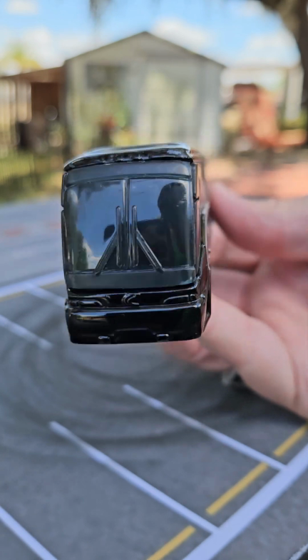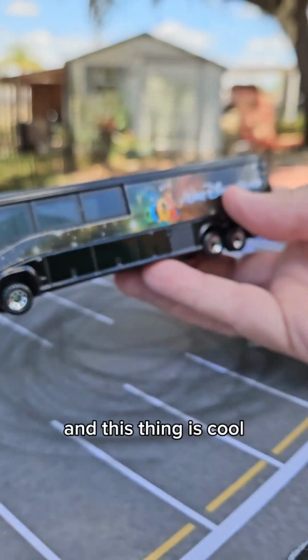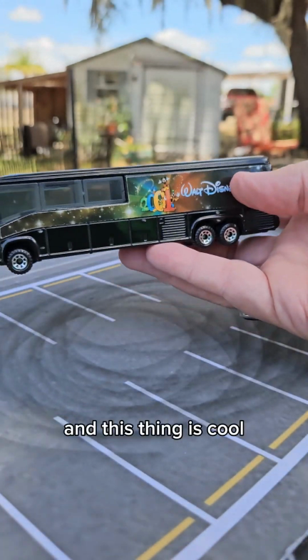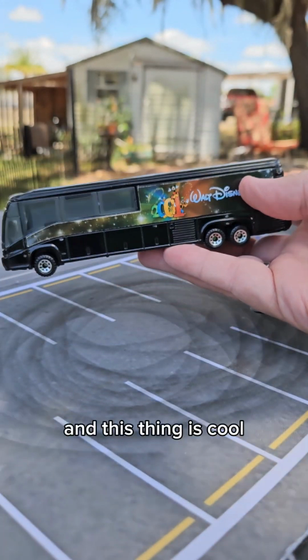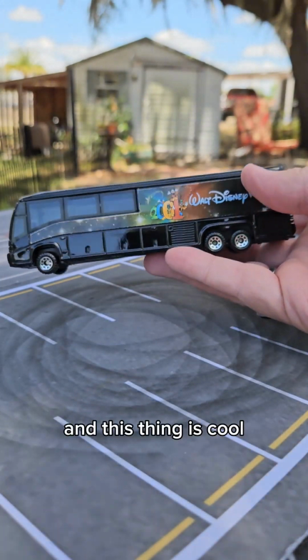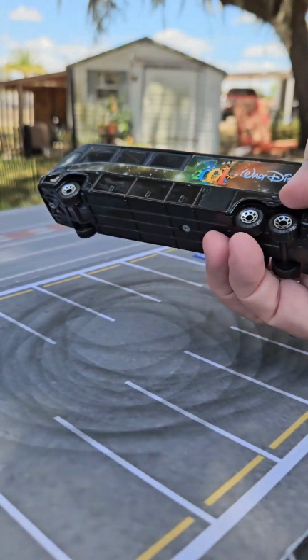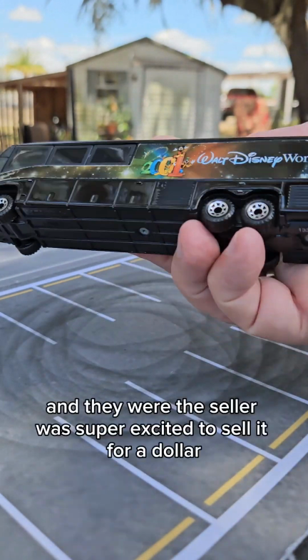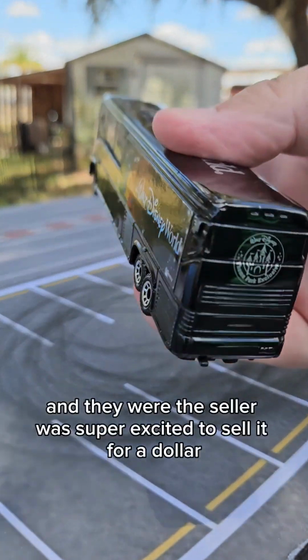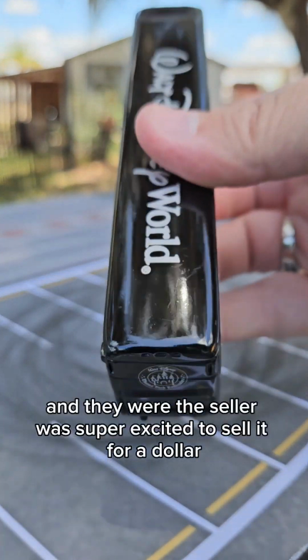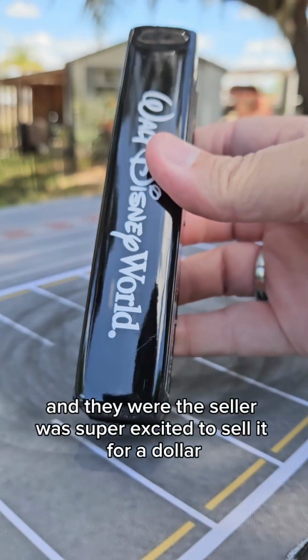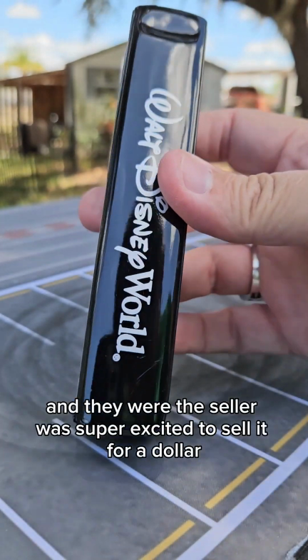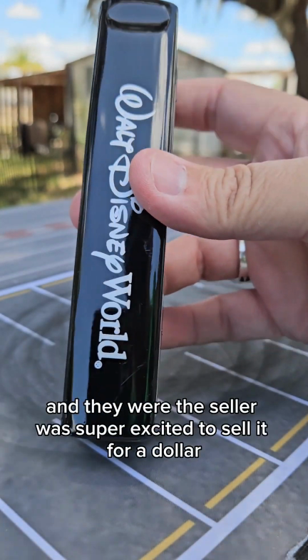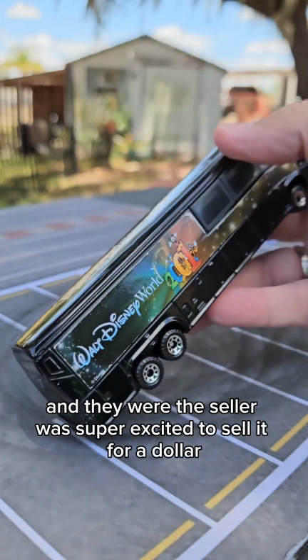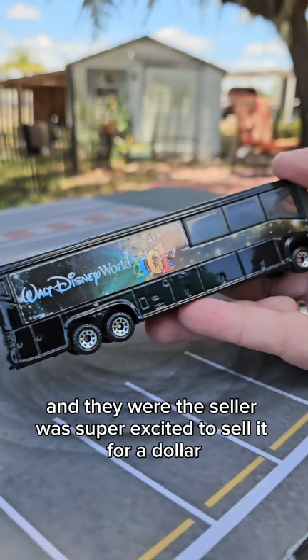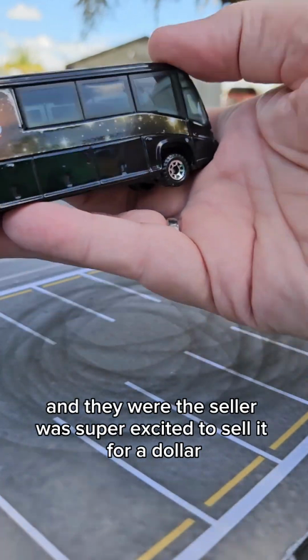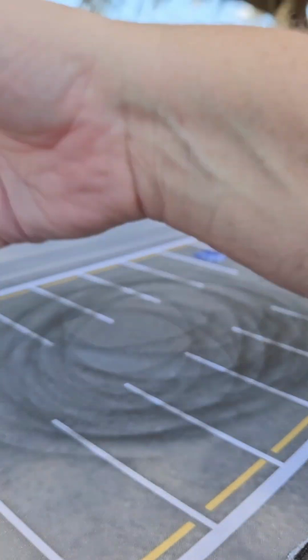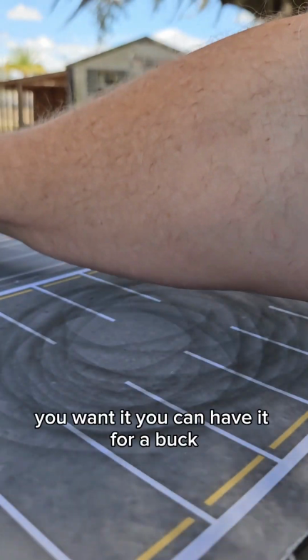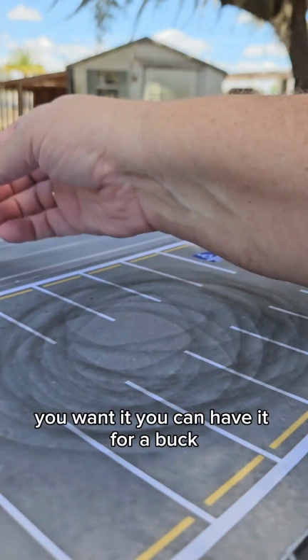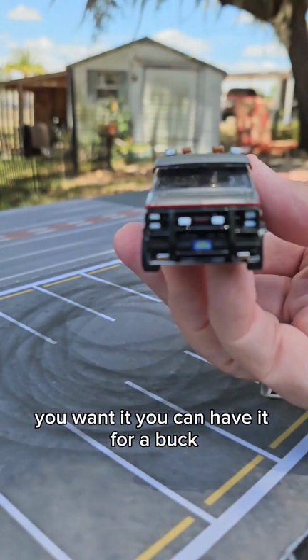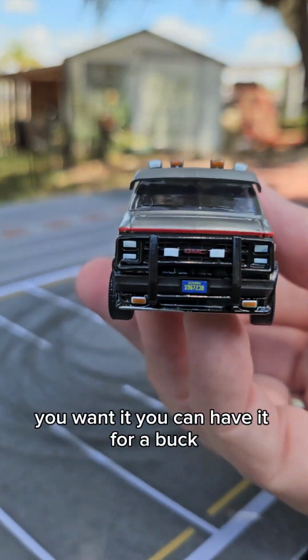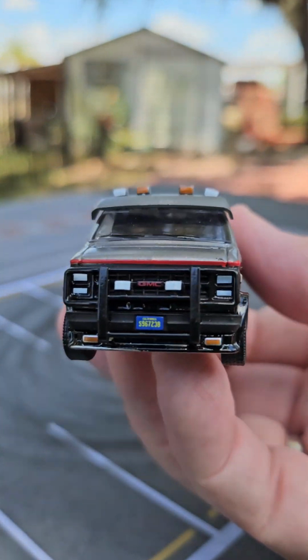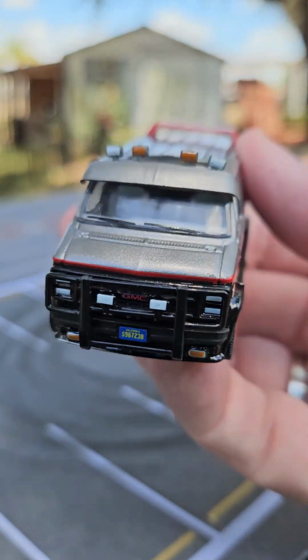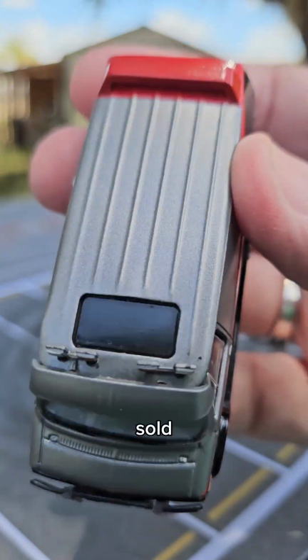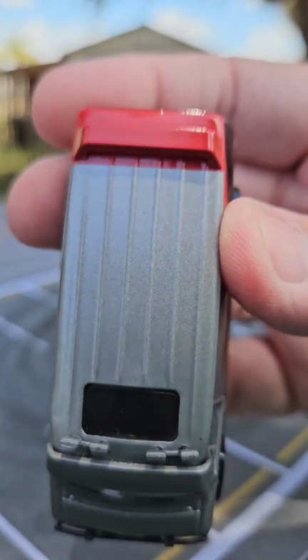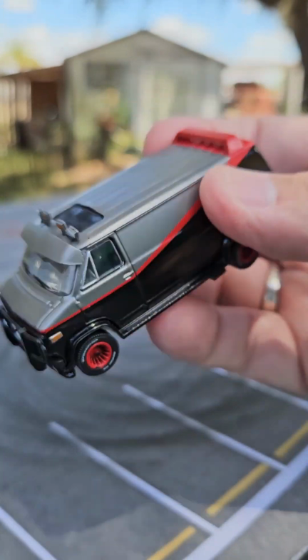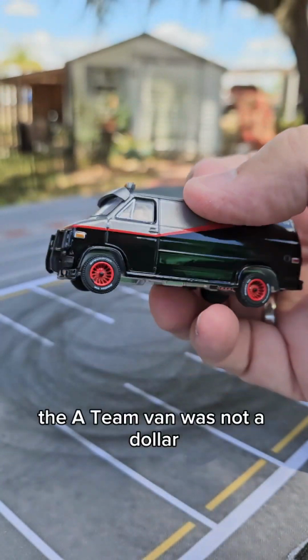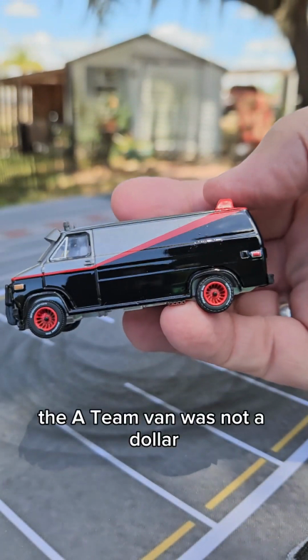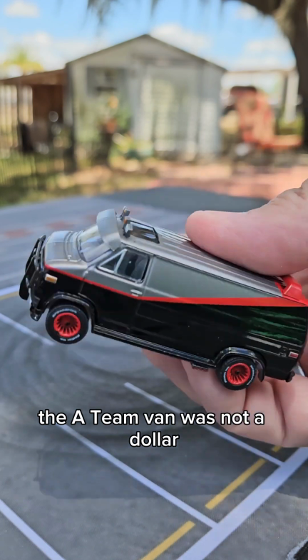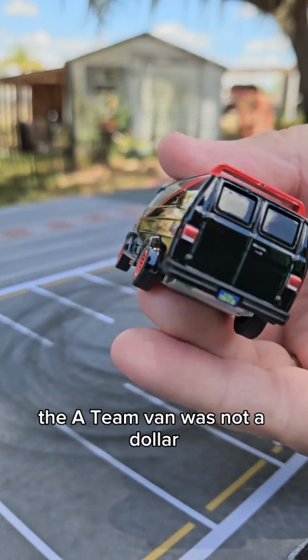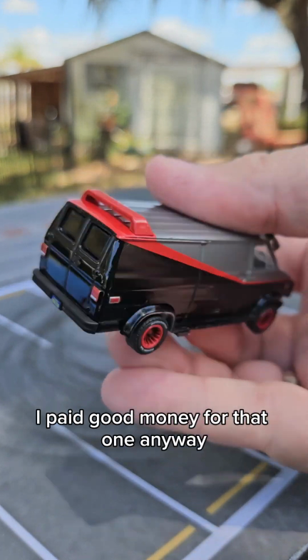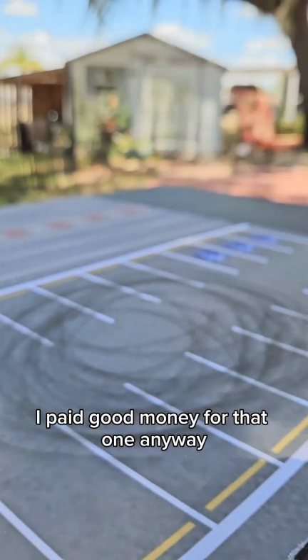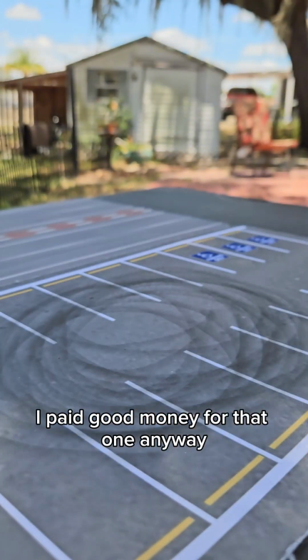And I just bought that to have a duplicate that's open. This thing is cool and the seller was super excited to sell it for a dollar — you want it? You can have it for a buck. Sold. The ATM van was not a dollar — I paid good money for that one.